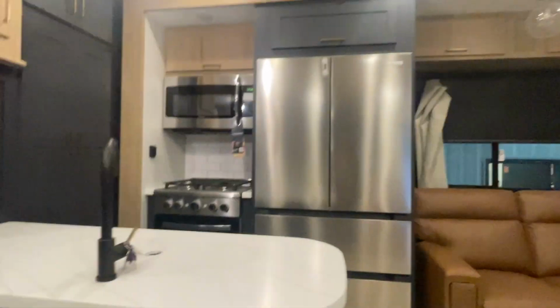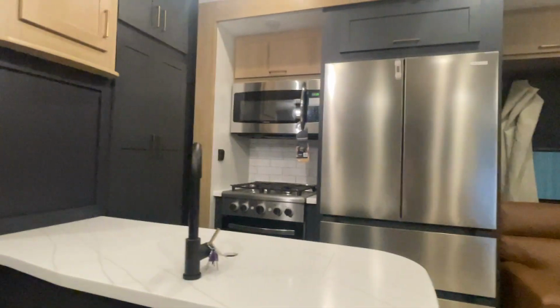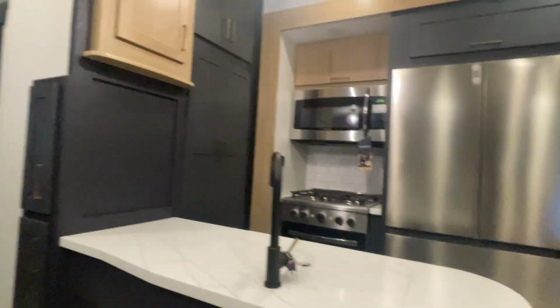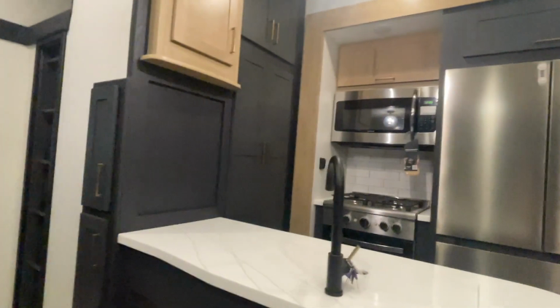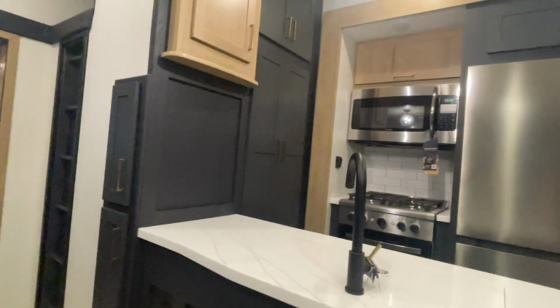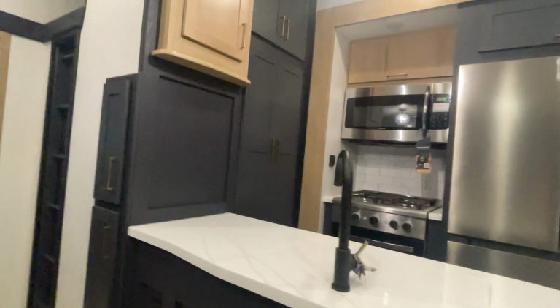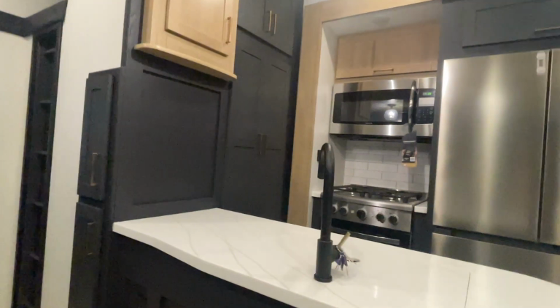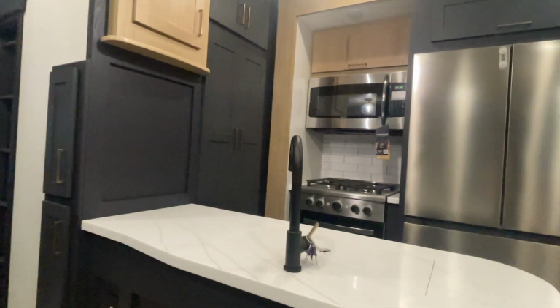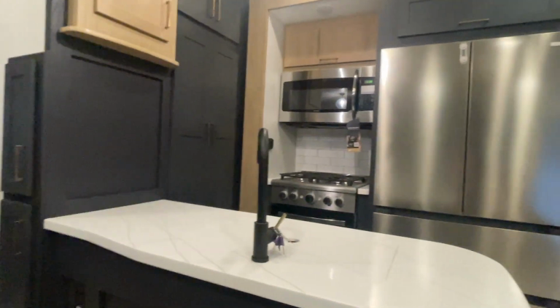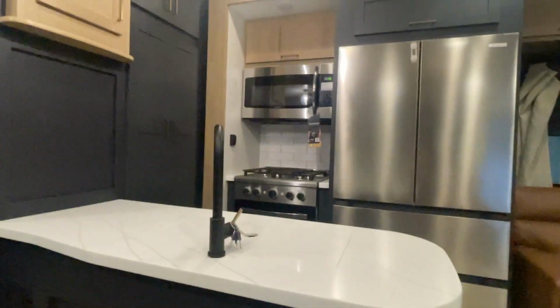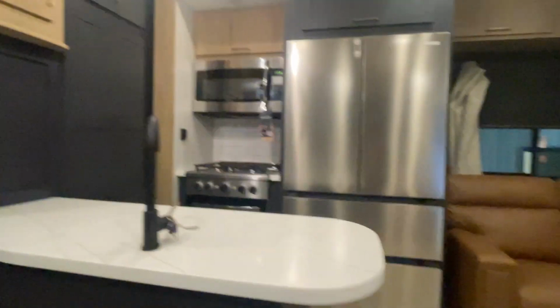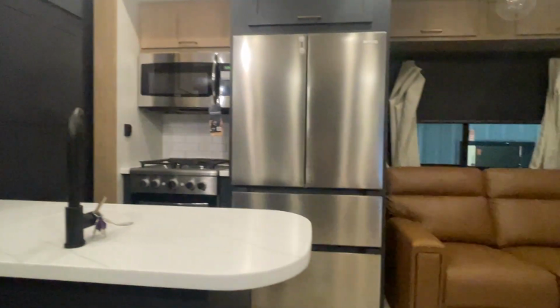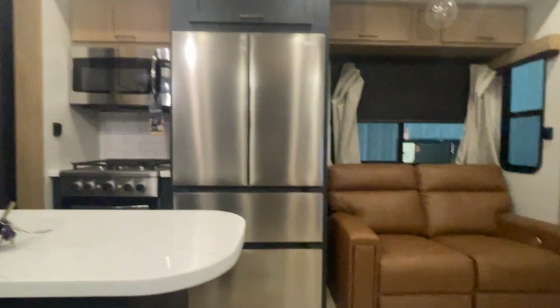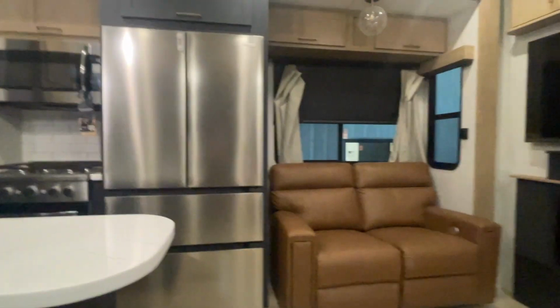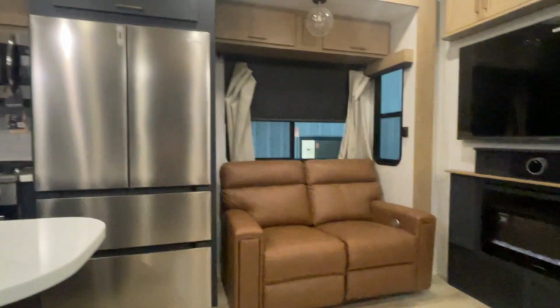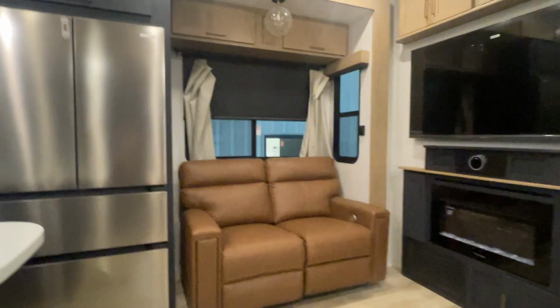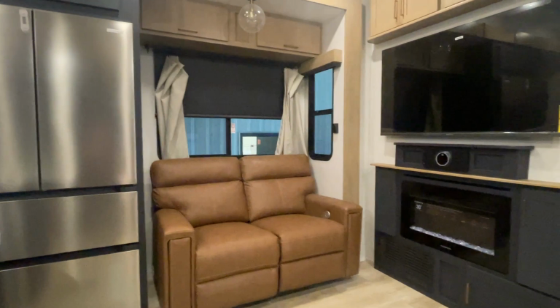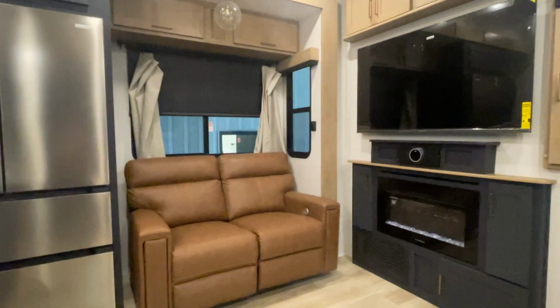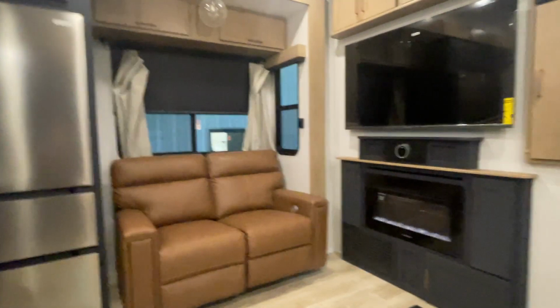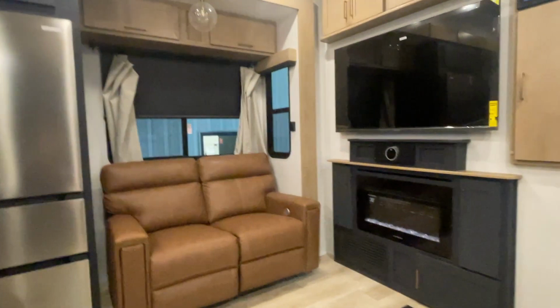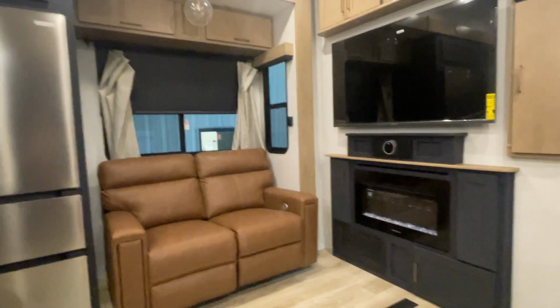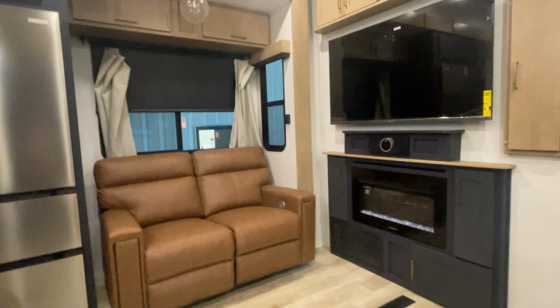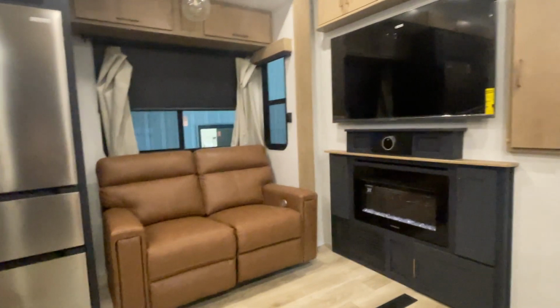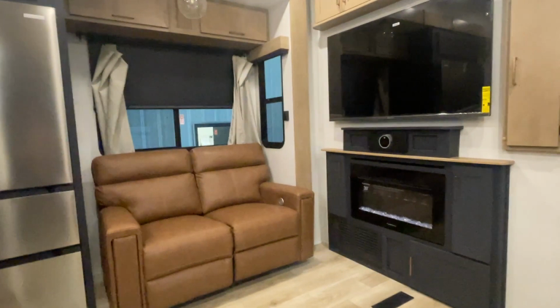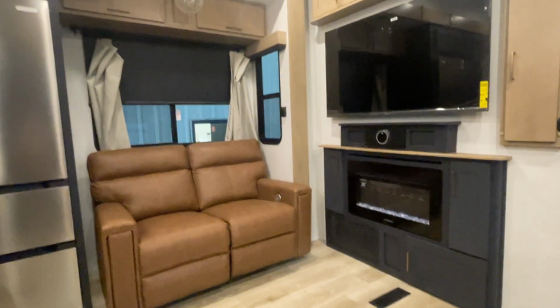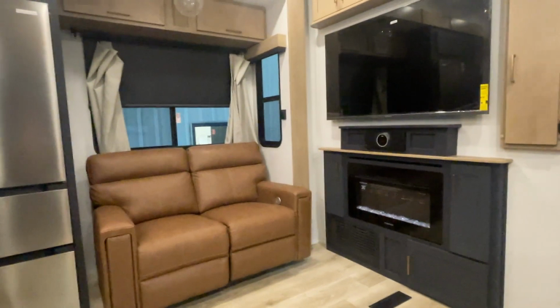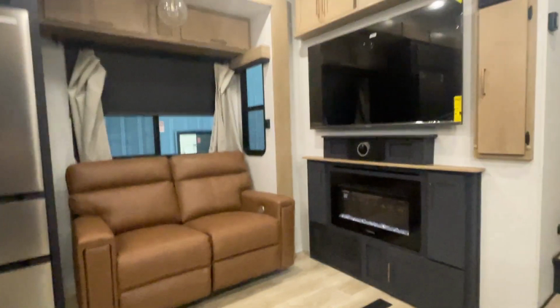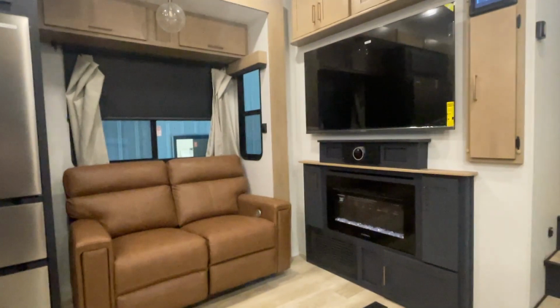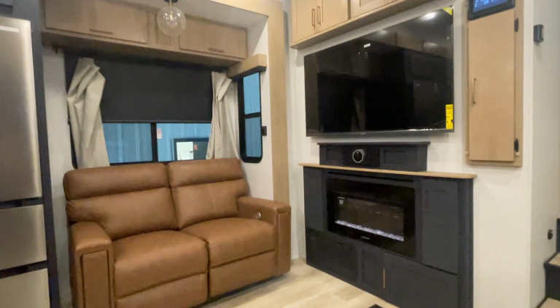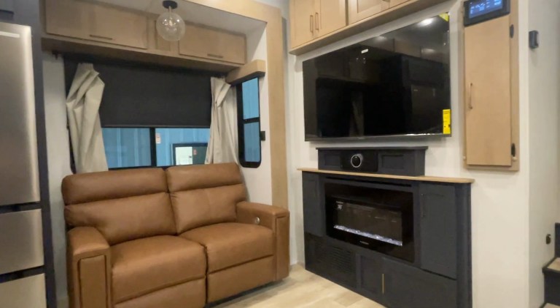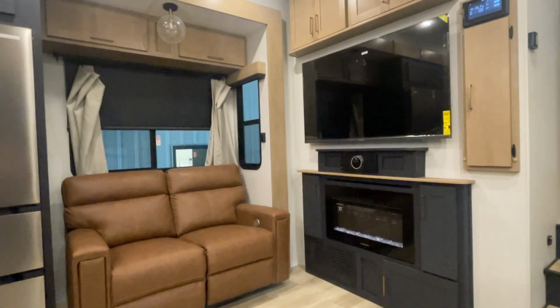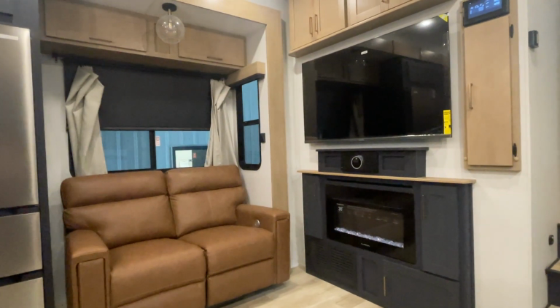This is John from Lakeshore RV Center. We appreciate your business. We understand you'll have additional questions, so please don't hesitate to give us a call. You can reach us at 231-740-6225. Thank you and have a great day.